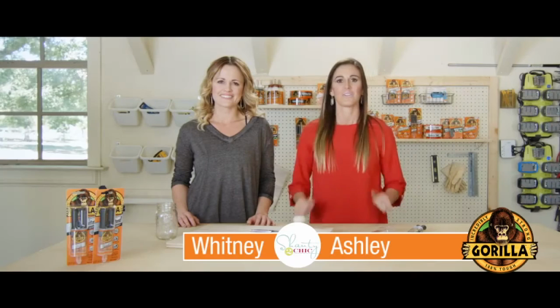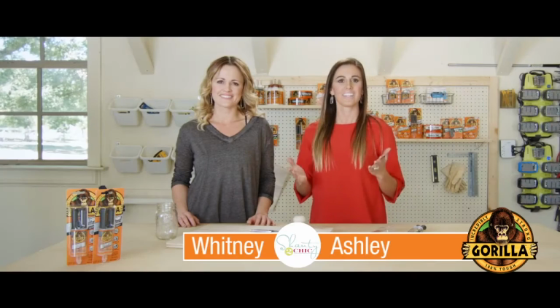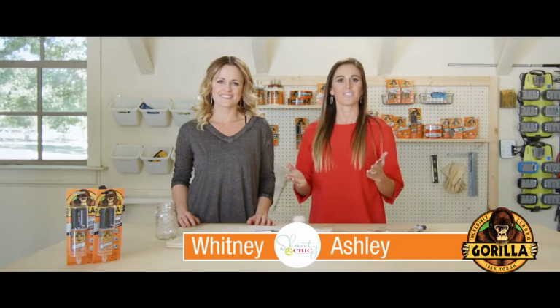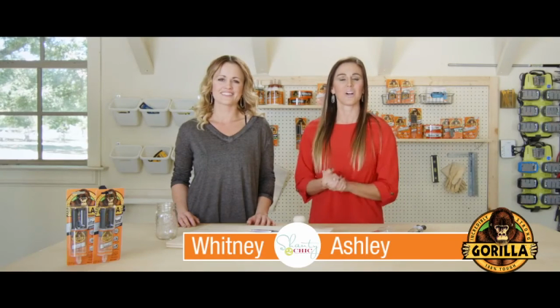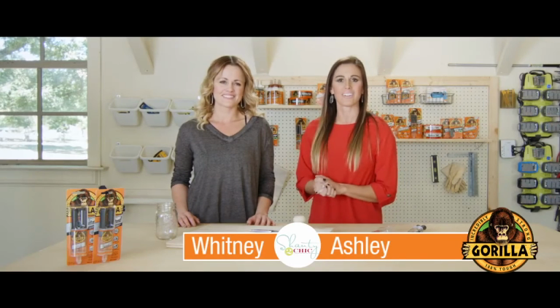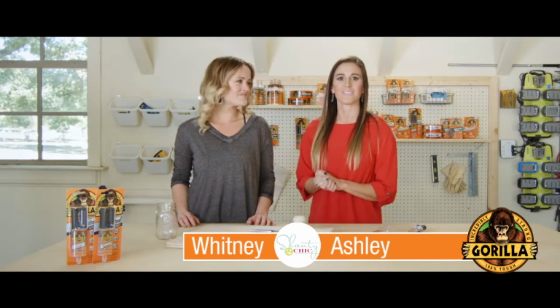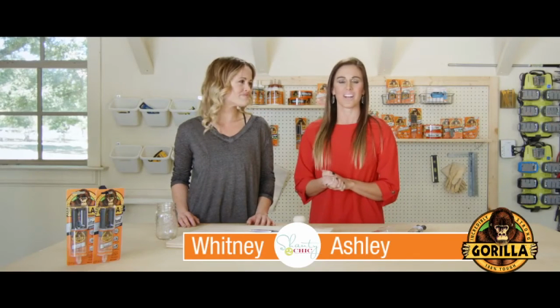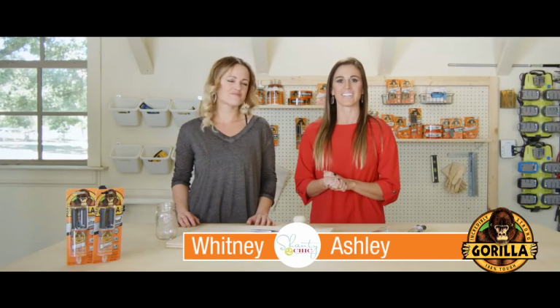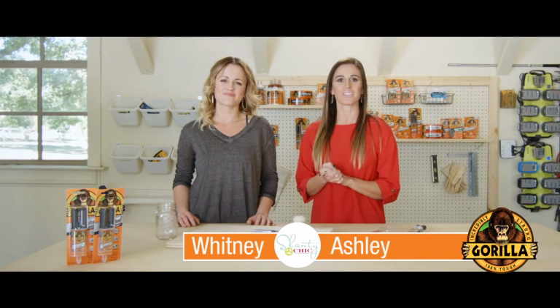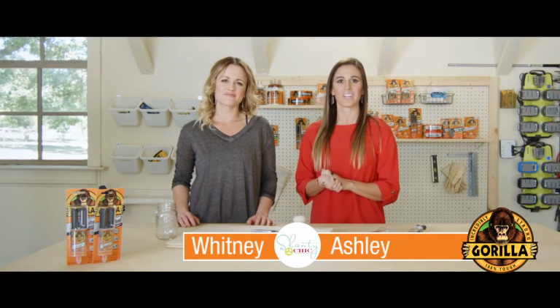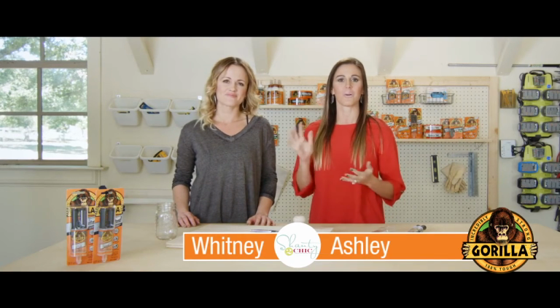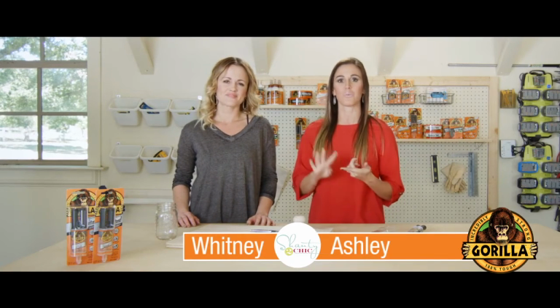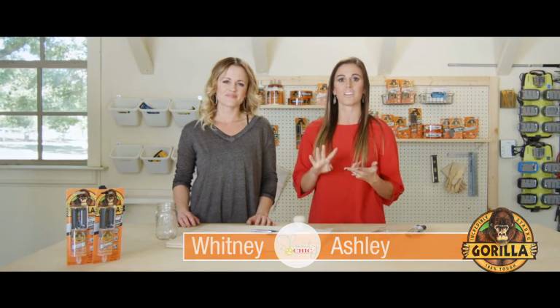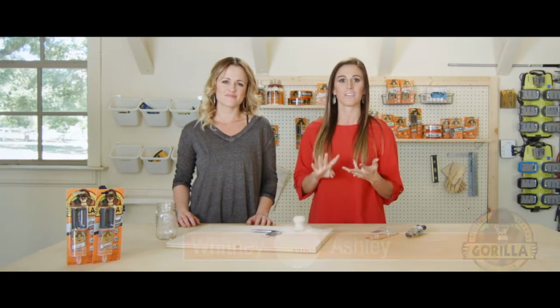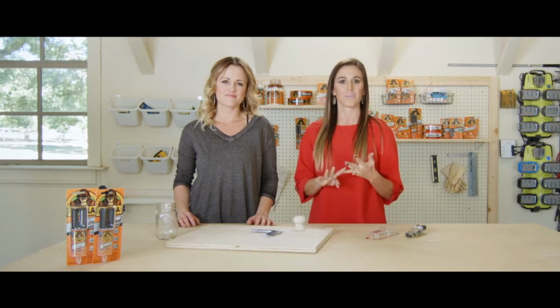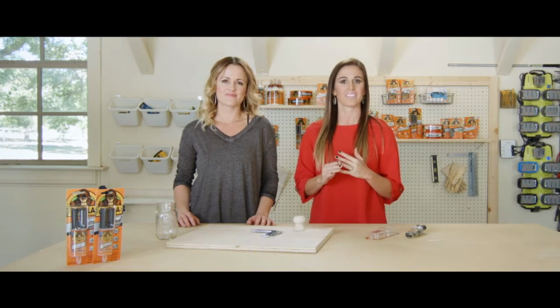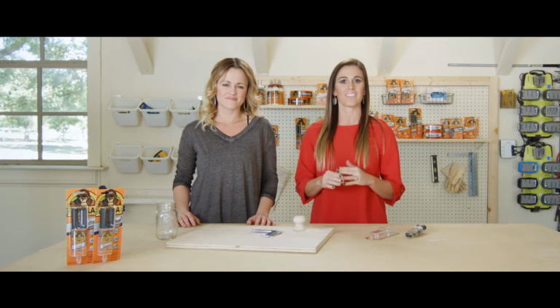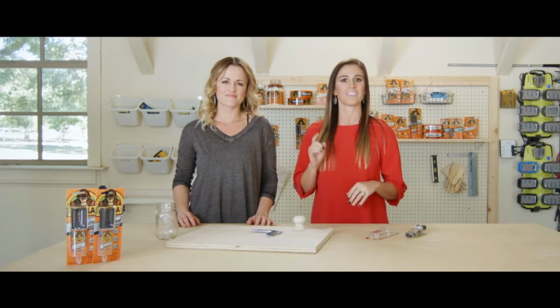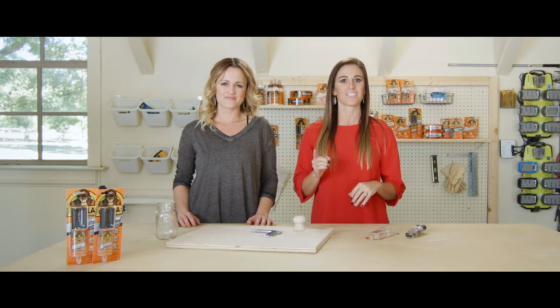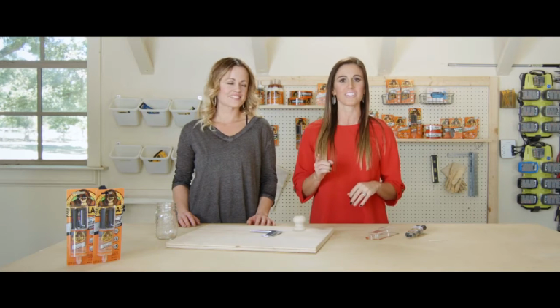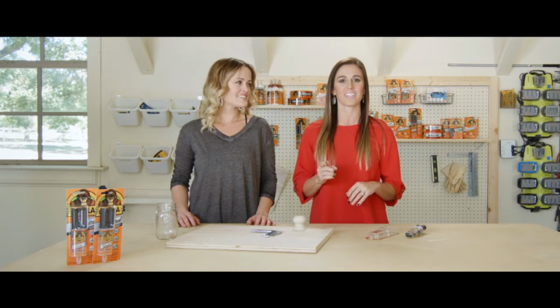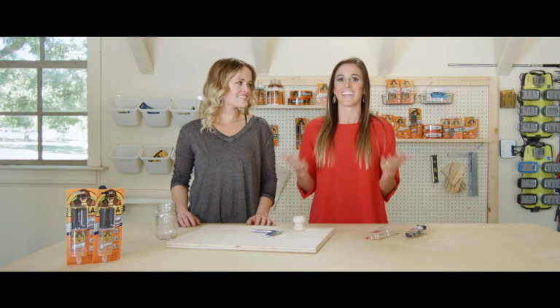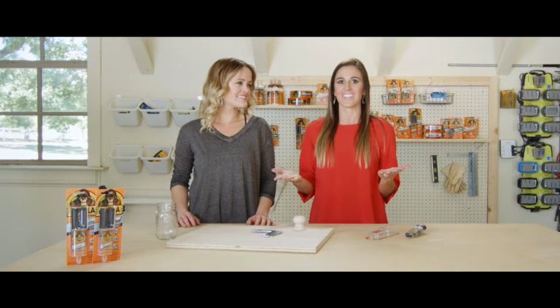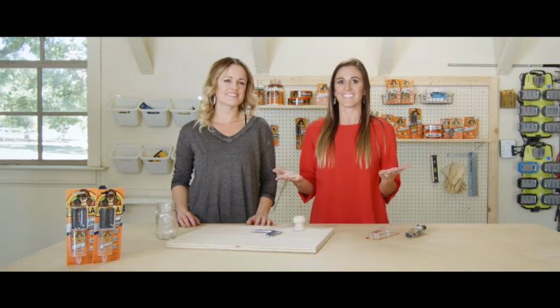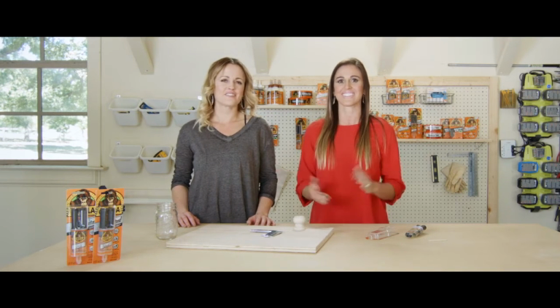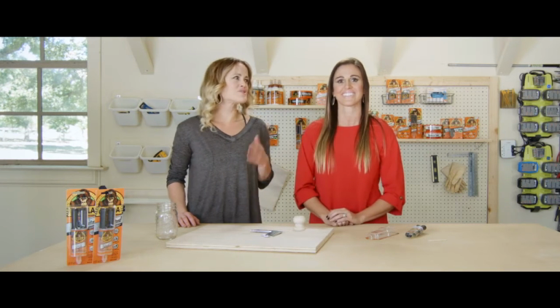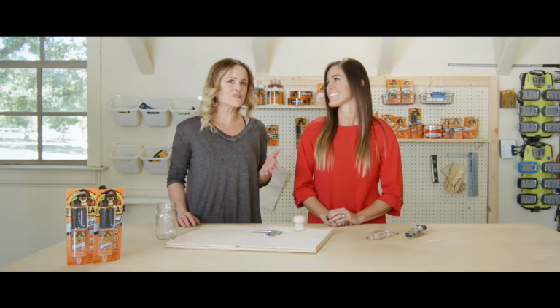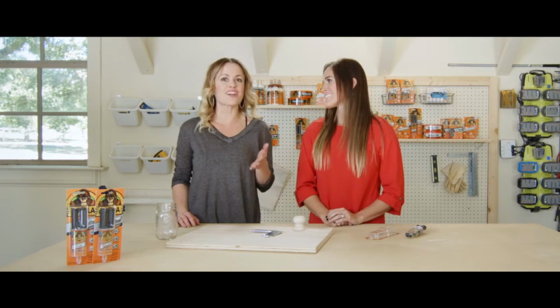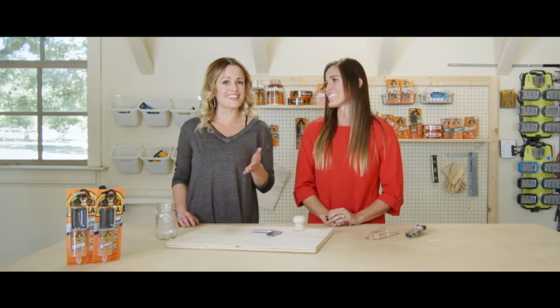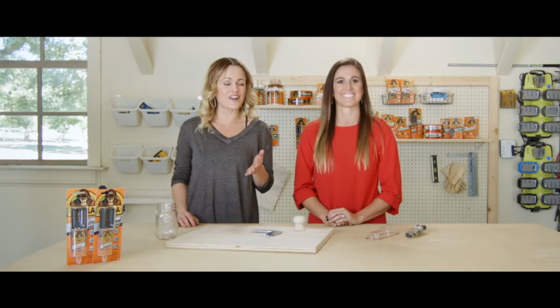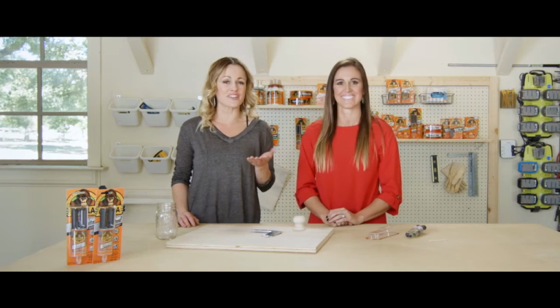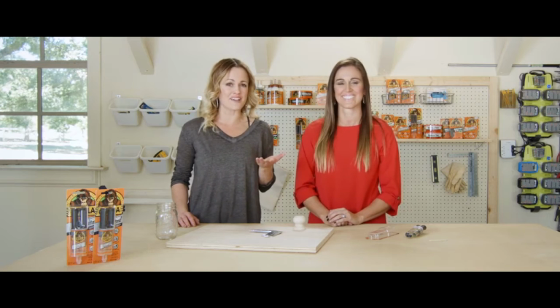We like to use Gorilla Epoxy when we're crafting. It works great for bonding wood, metal, ceramics, and glass when you need a crystal clear finish and it dries fast, which is great when you're trying to sneak in a craft during nap time.